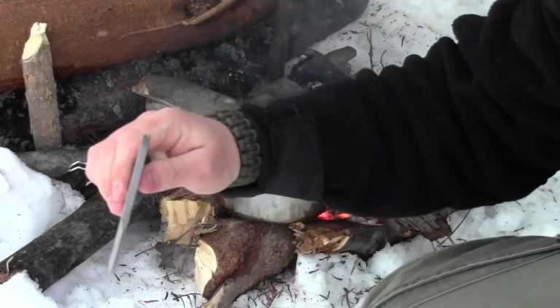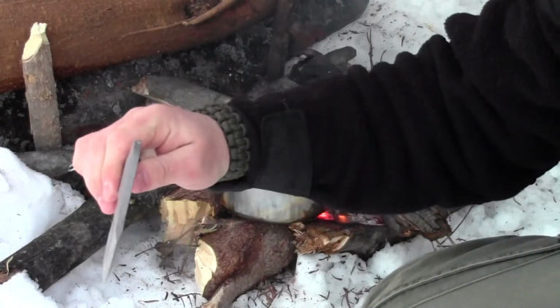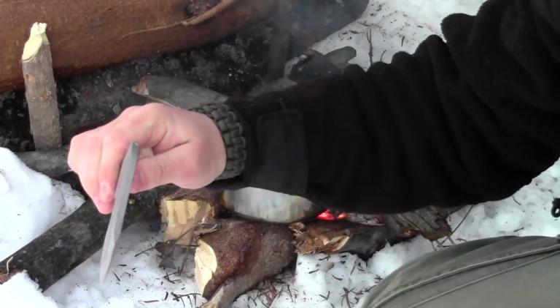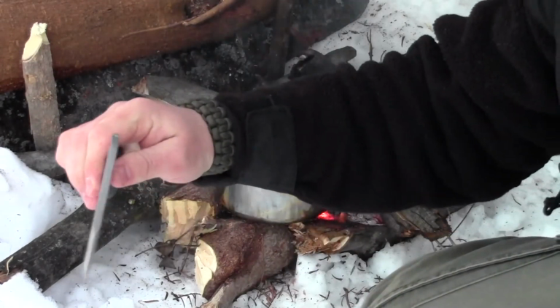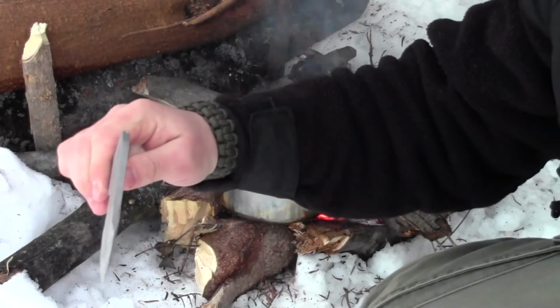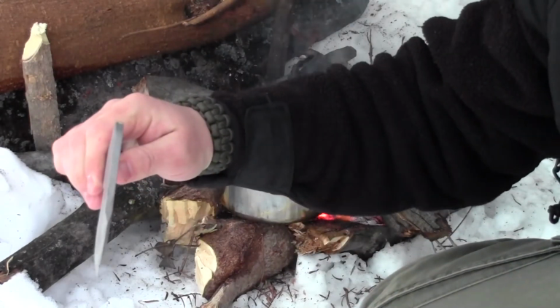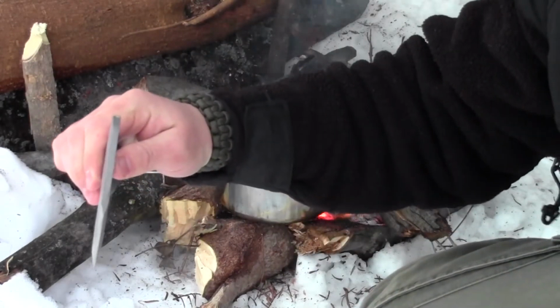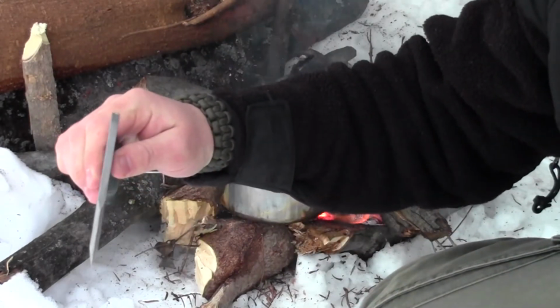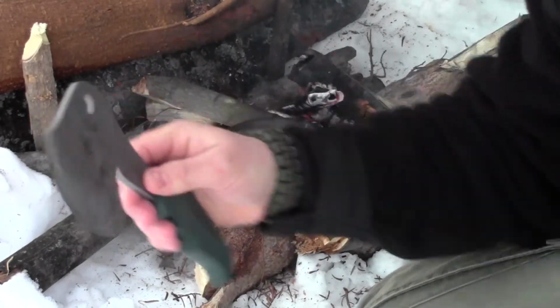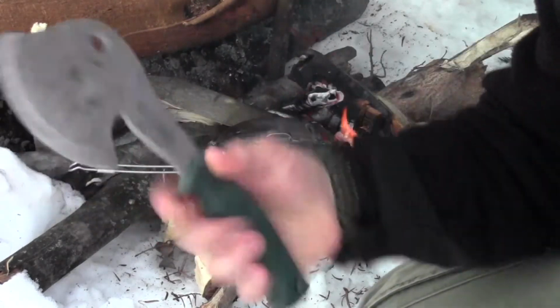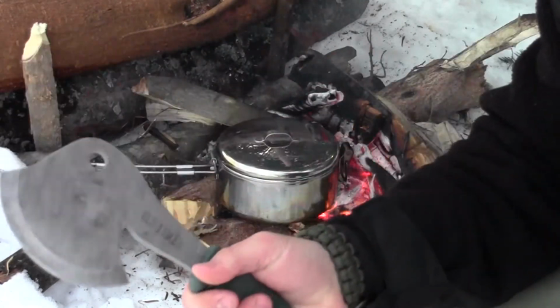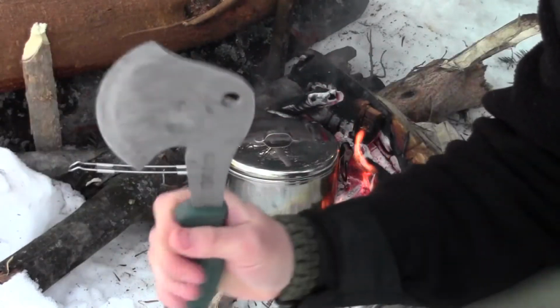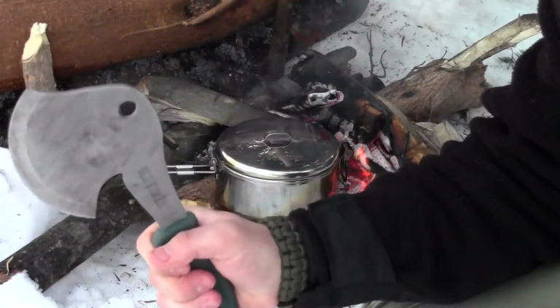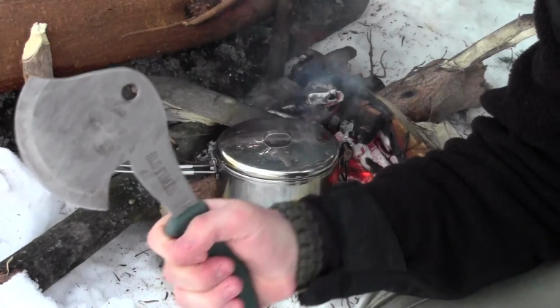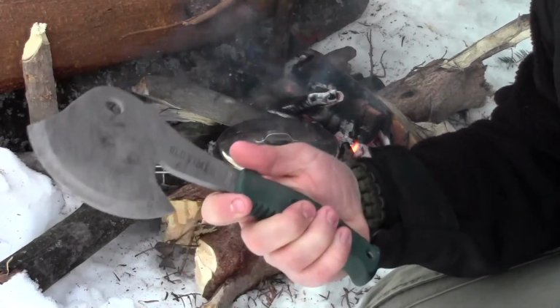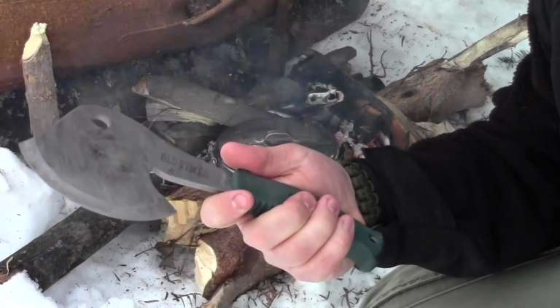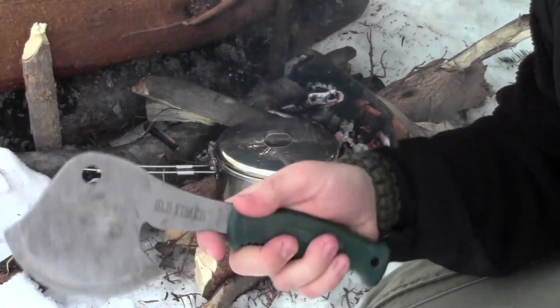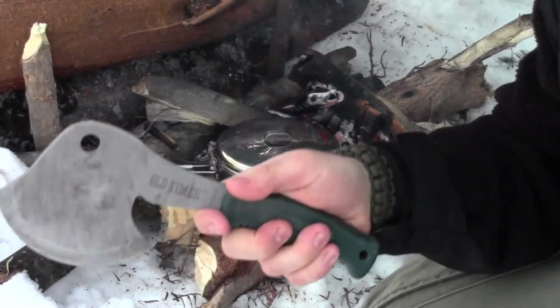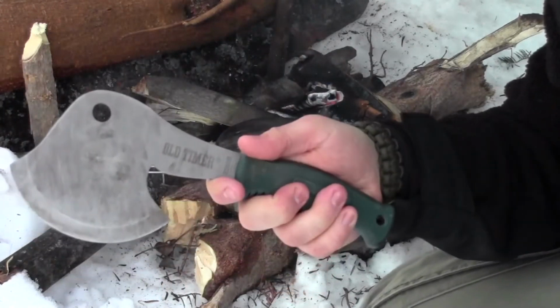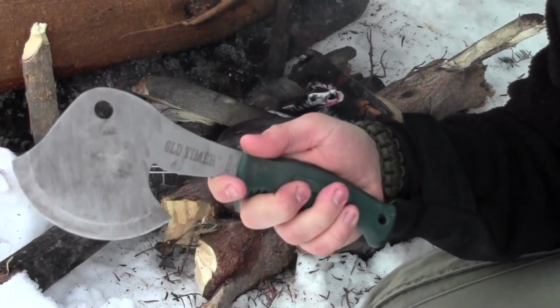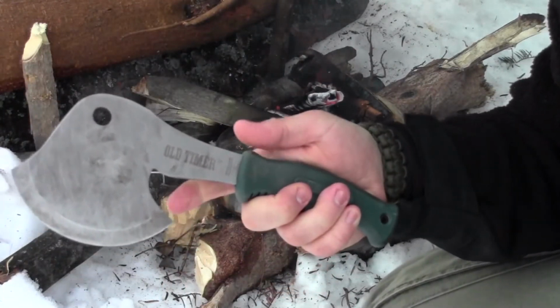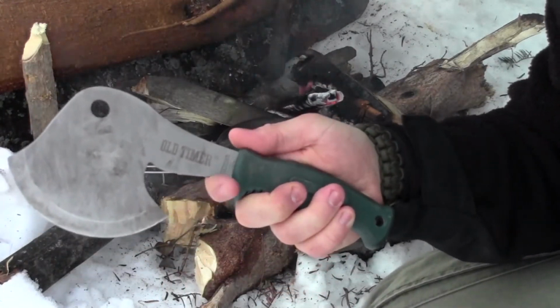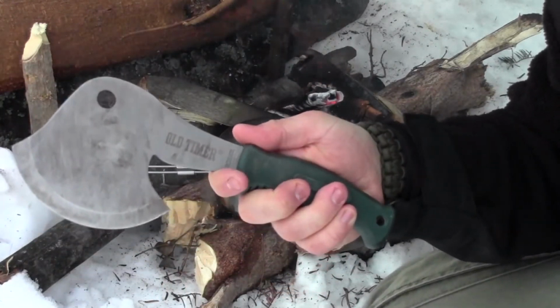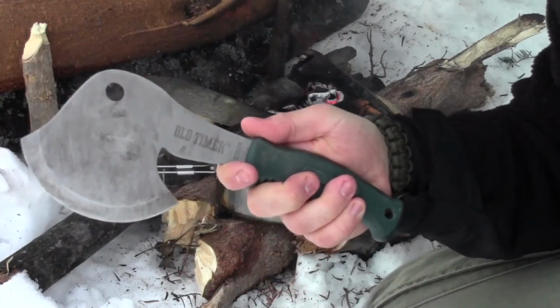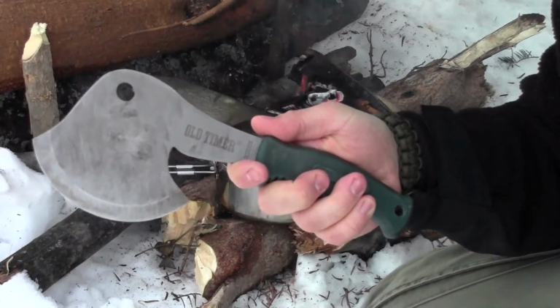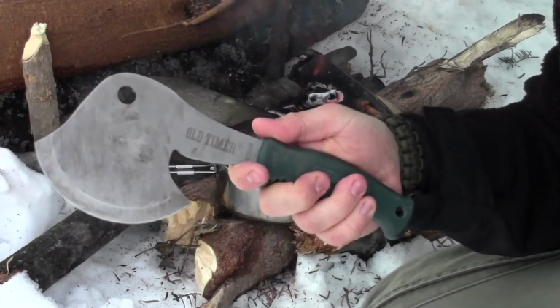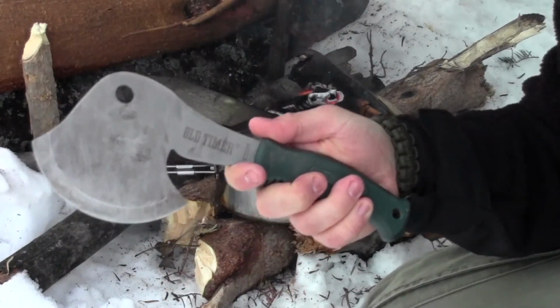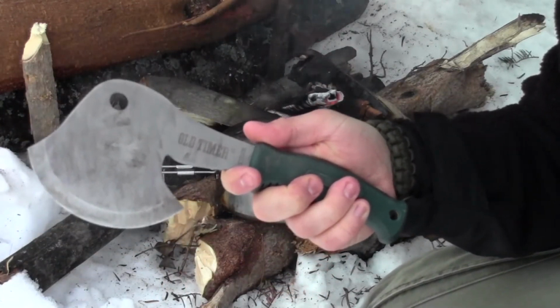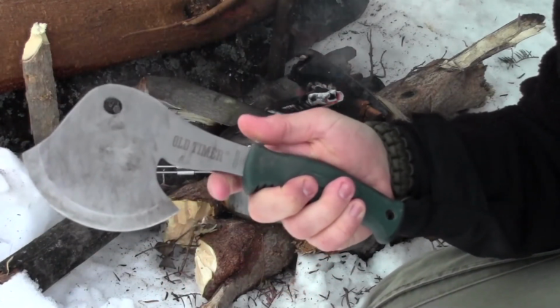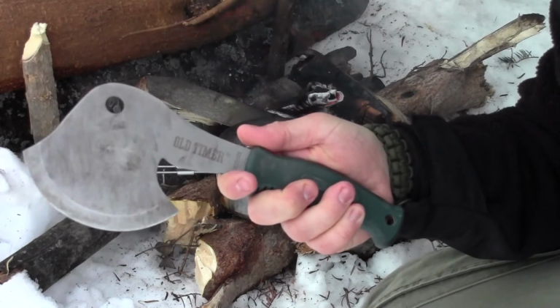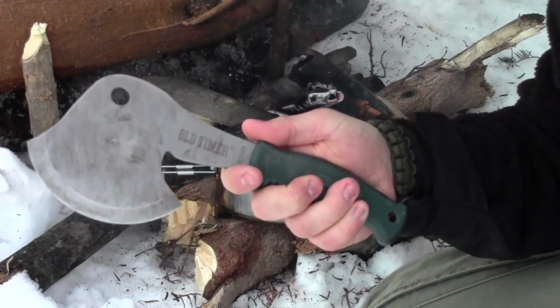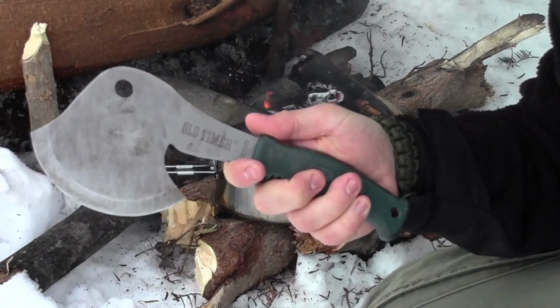They're about 3/16ths of an inch thick, and they are just great choppers. Don't miss out on the Old-Timer hatchet-knife combo produced by Schrade.